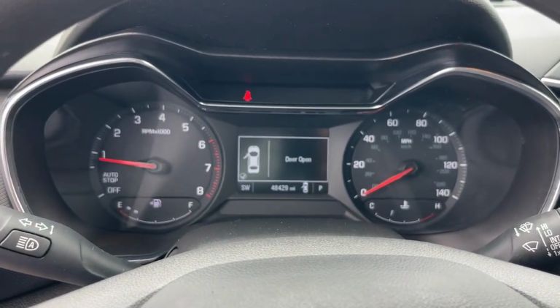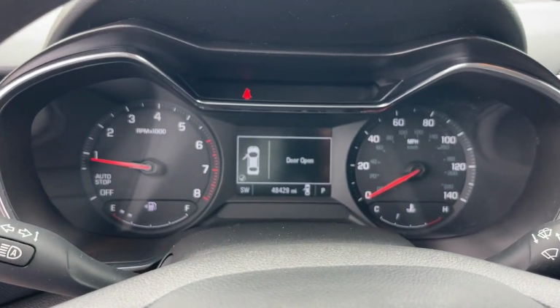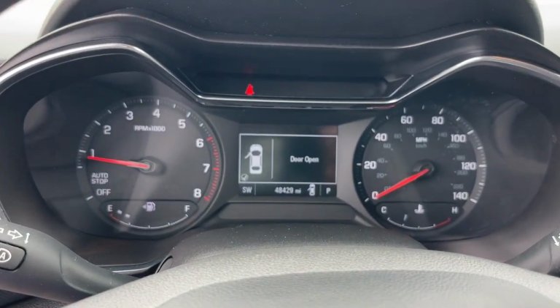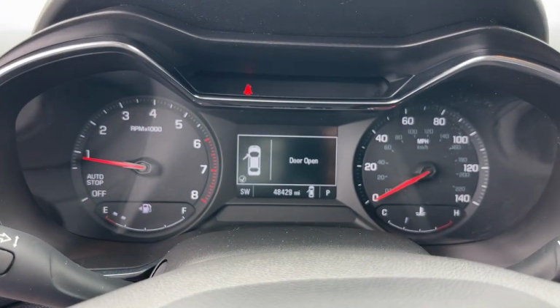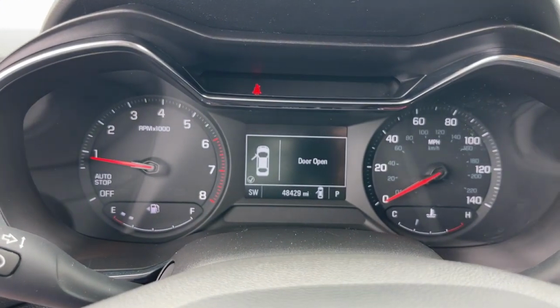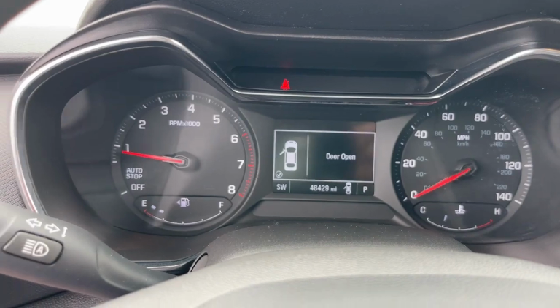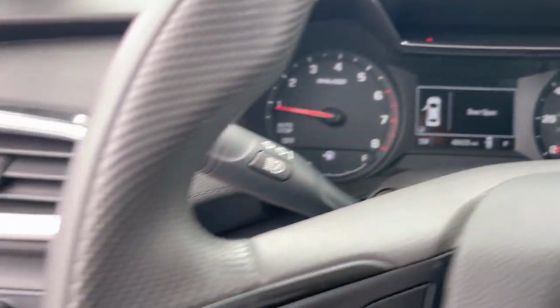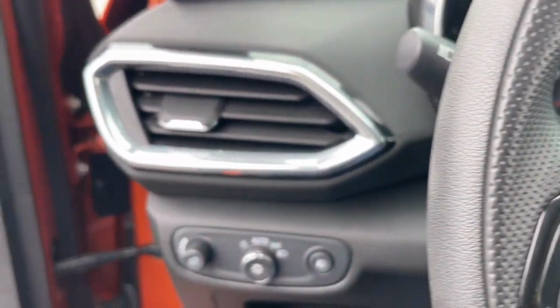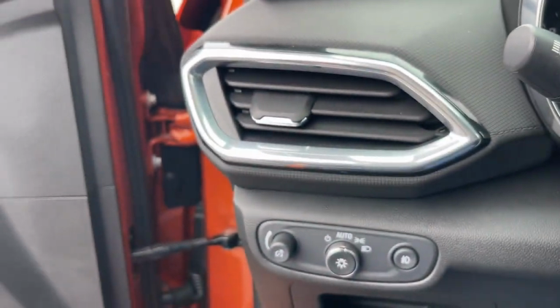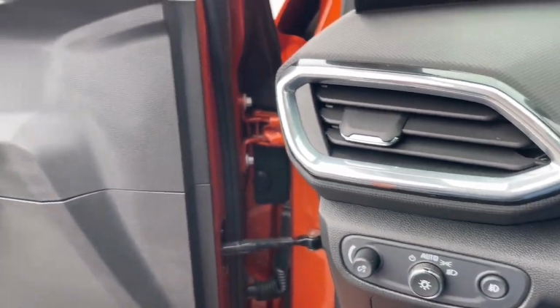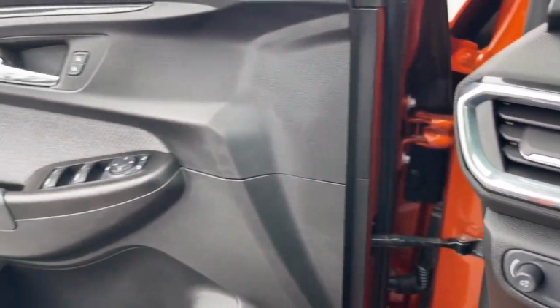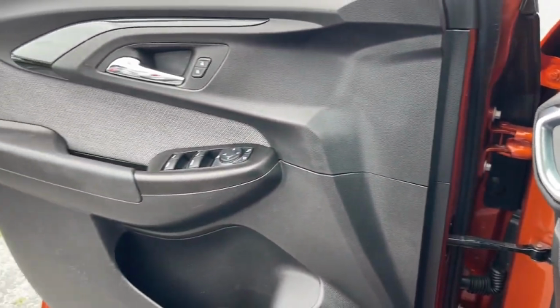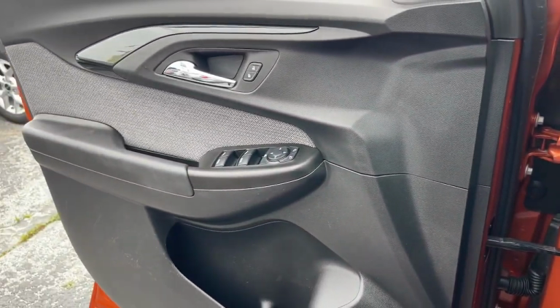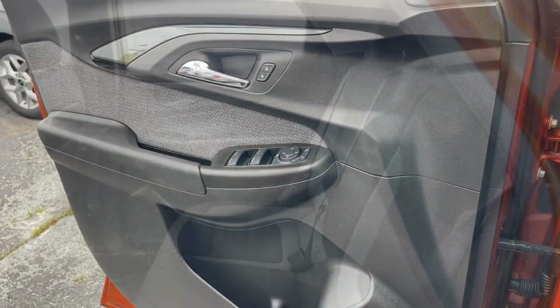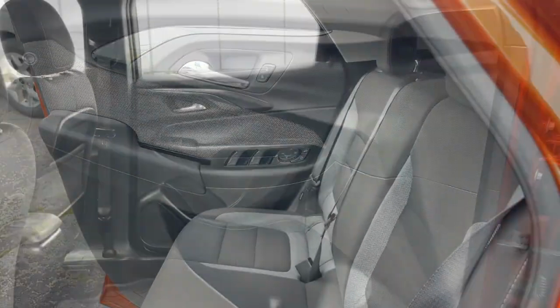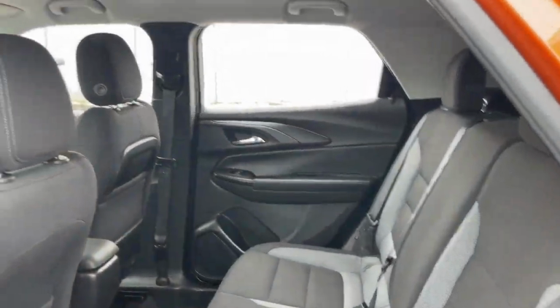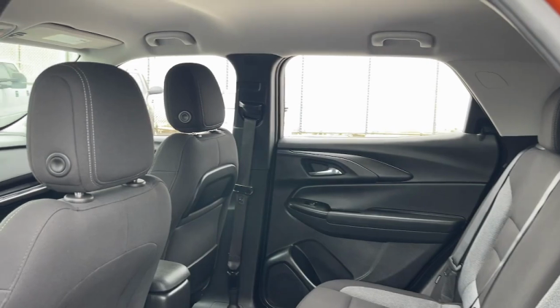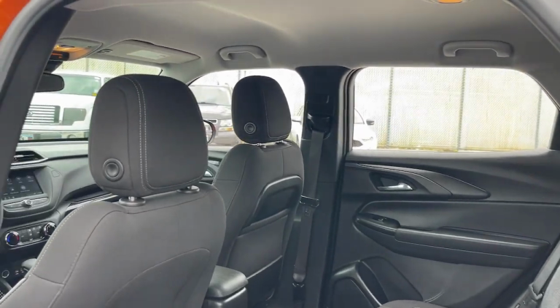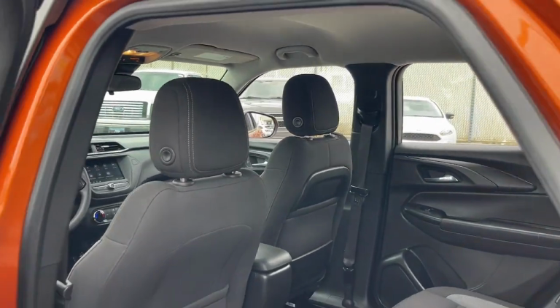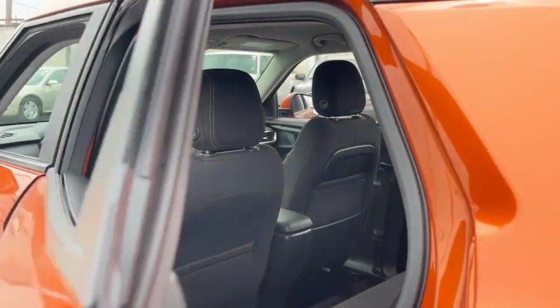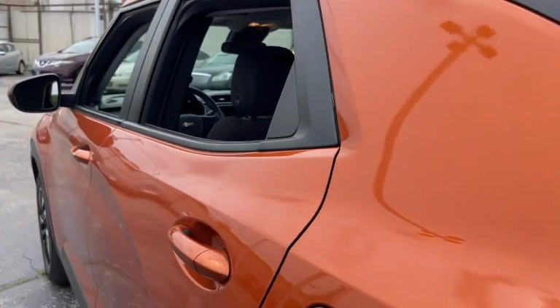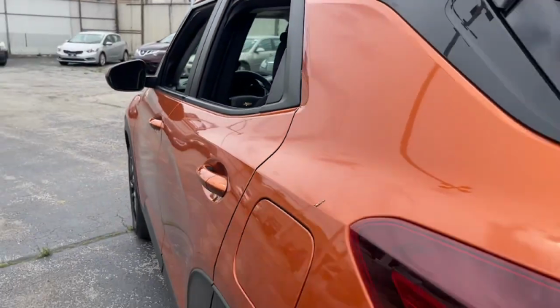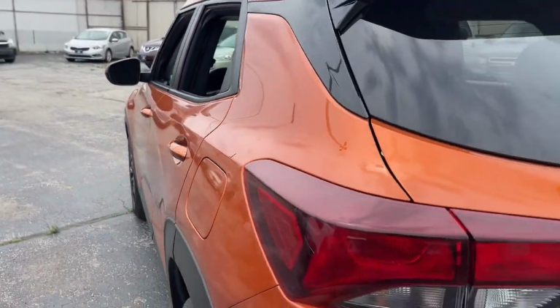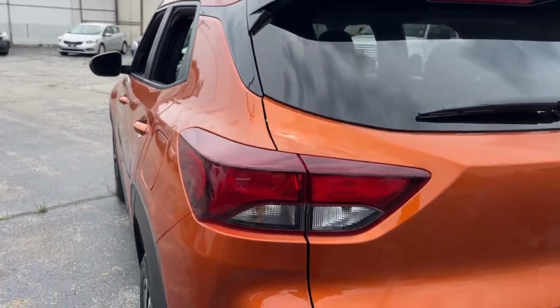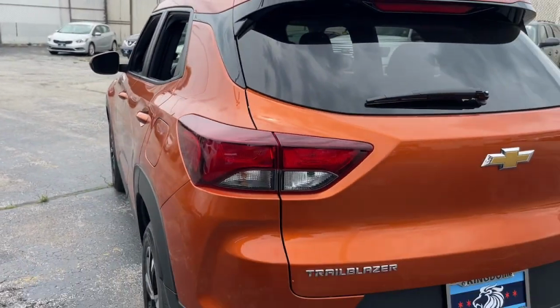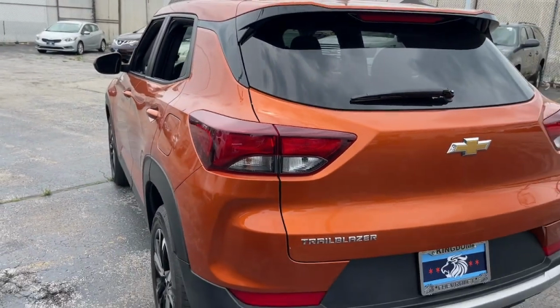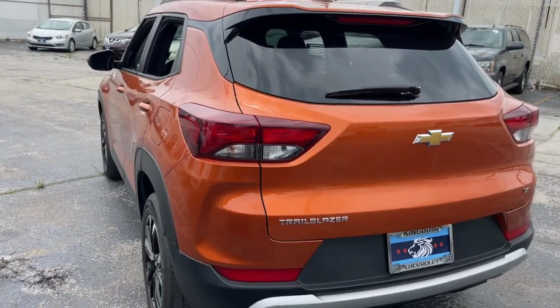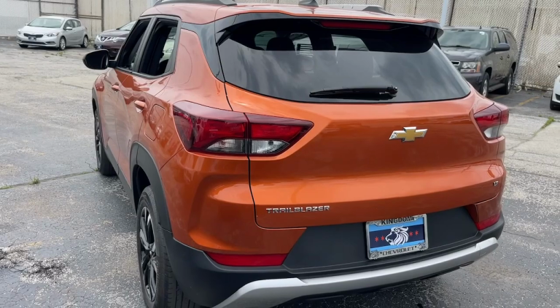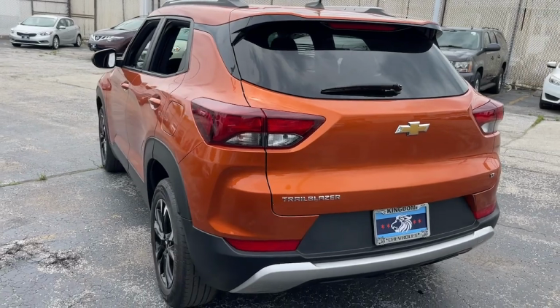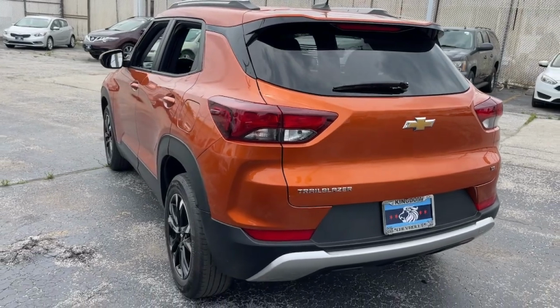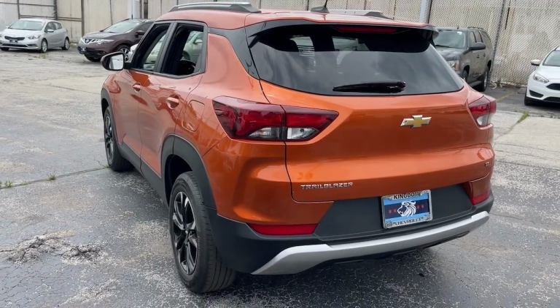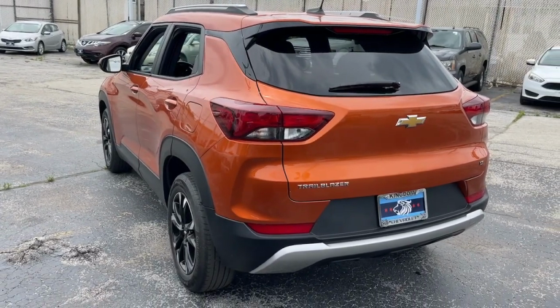Wireless Apple CarPlay and/or Android Auto, heated driver seat, keyless entry, fog lamps, satellite radio, heated mirrors, backup camera, electronic stability control, aluminum wheels, heated front seat.